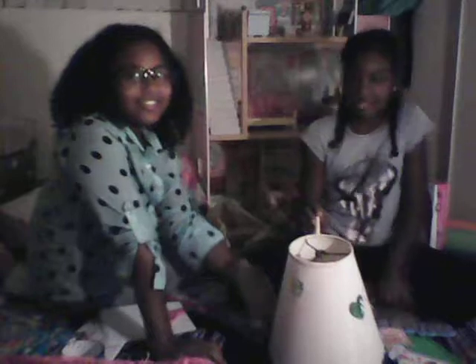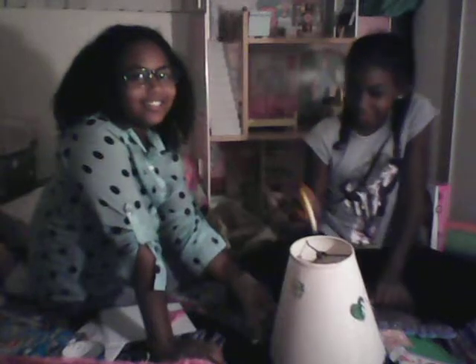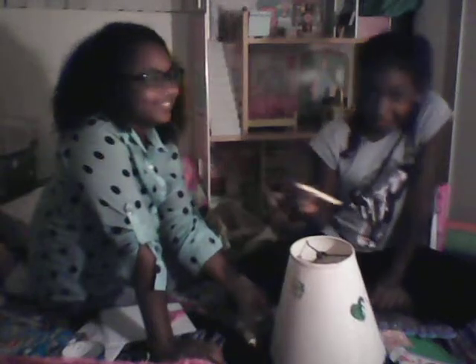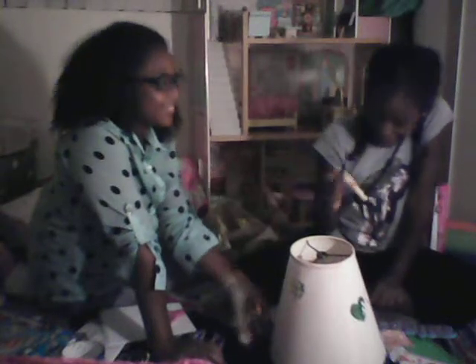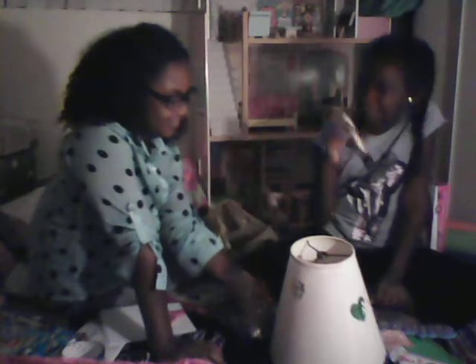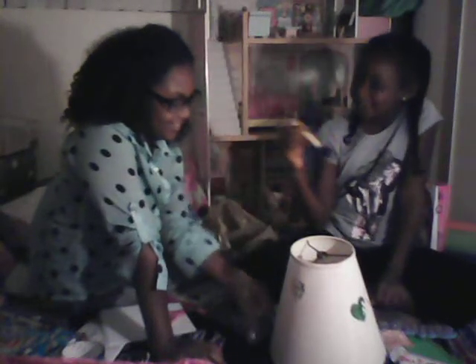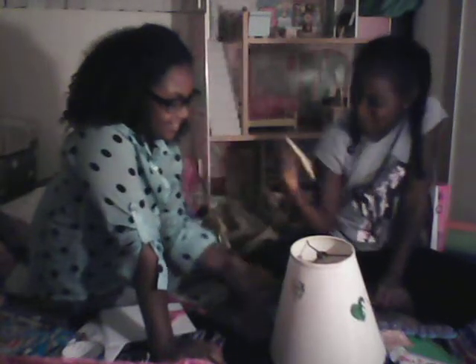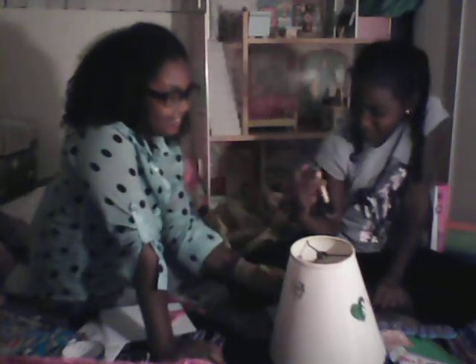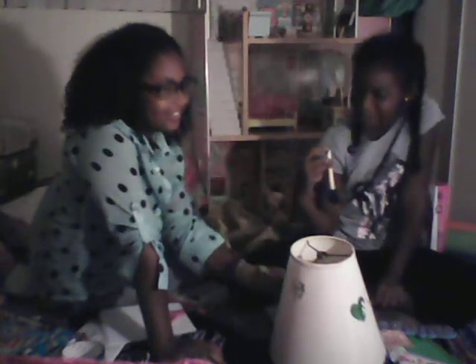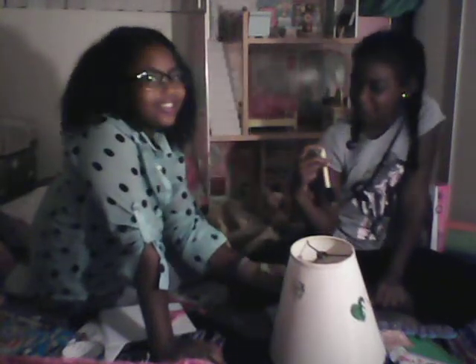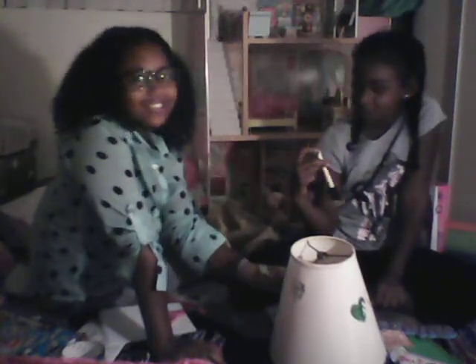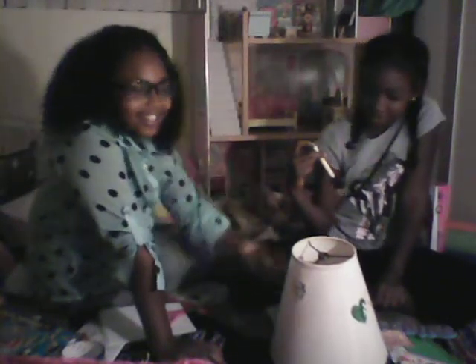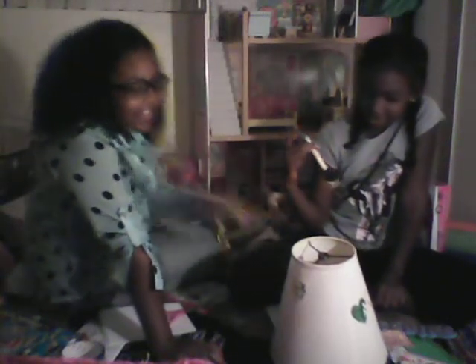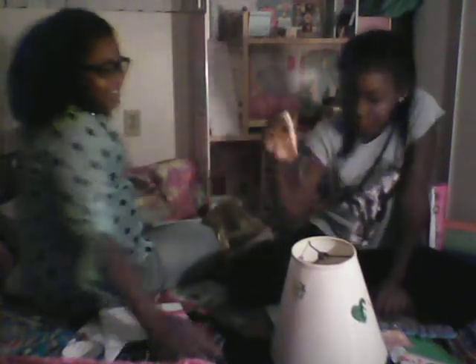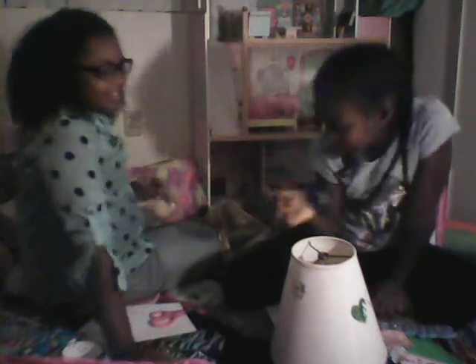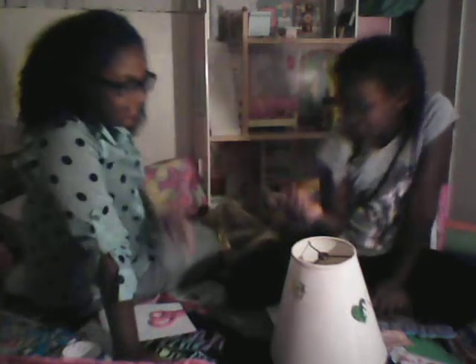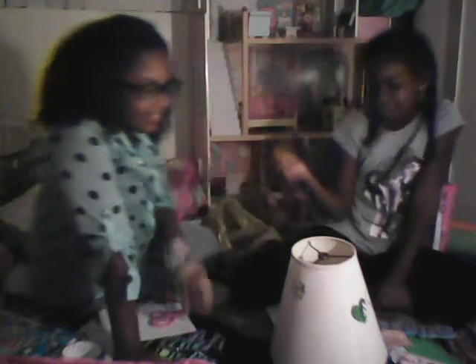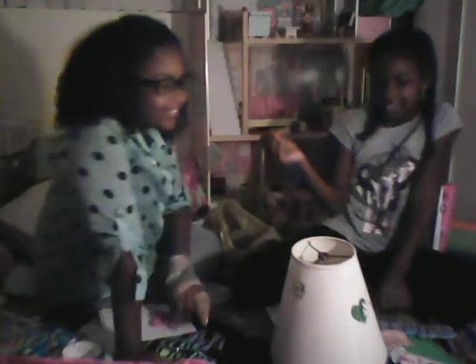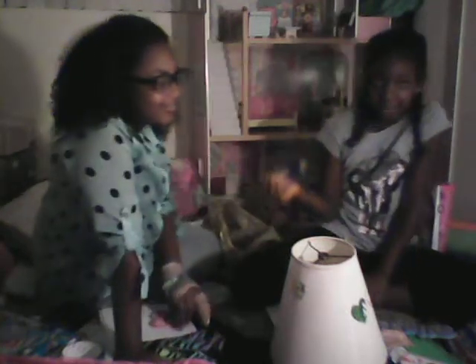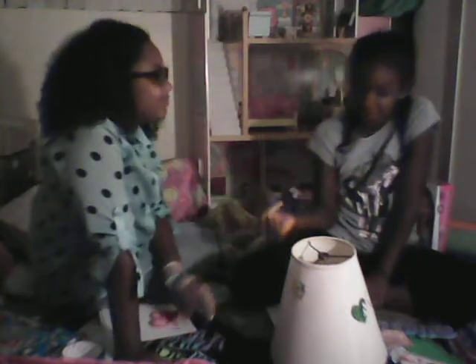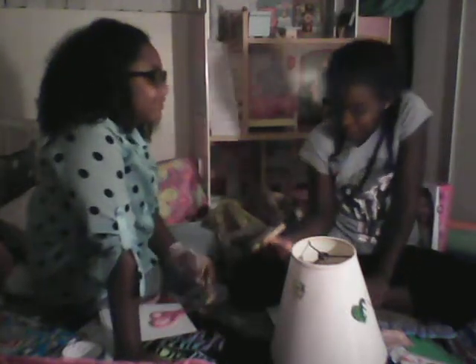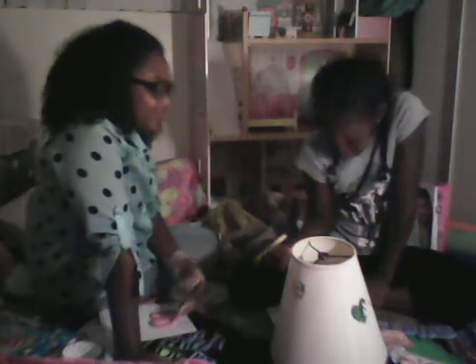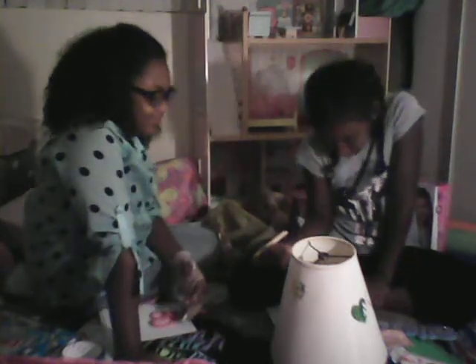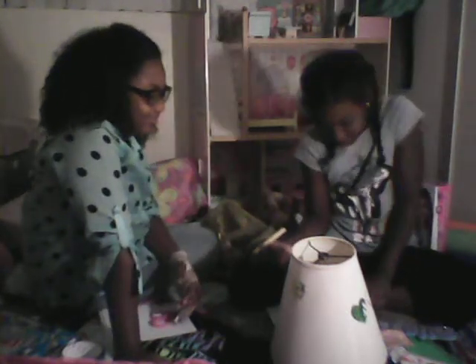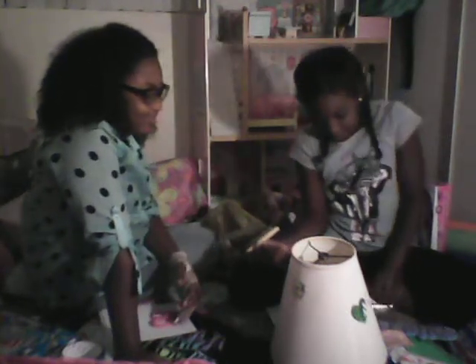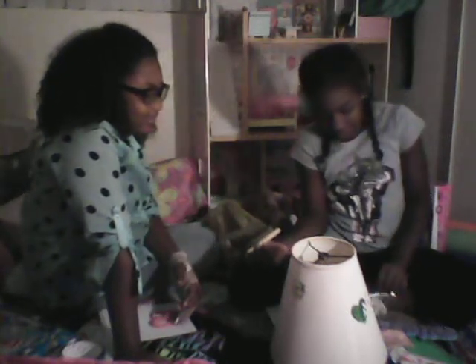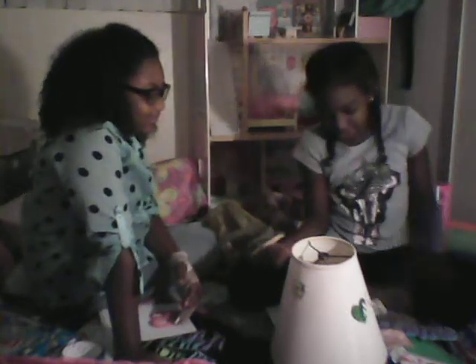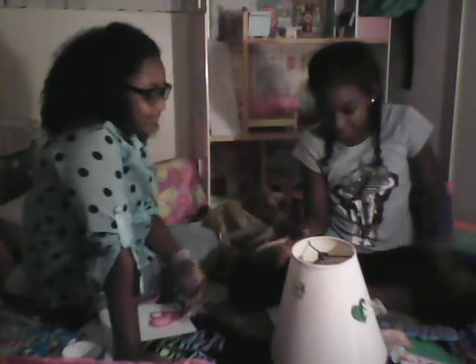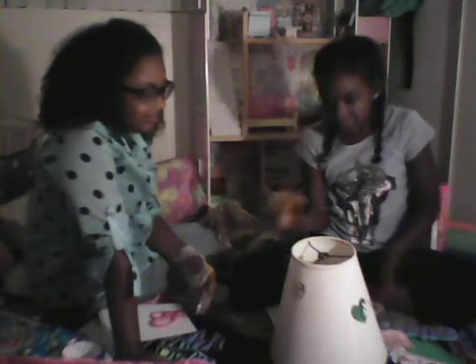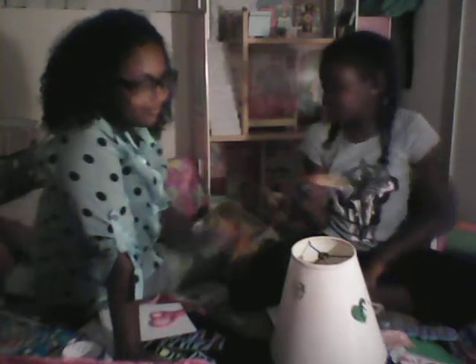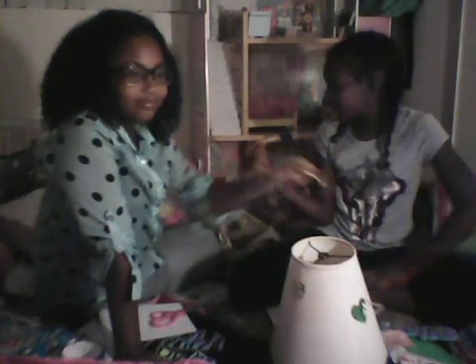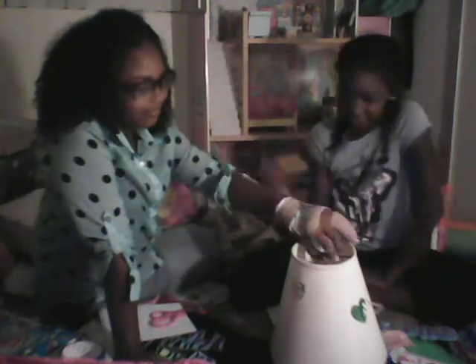My name is Ava. And I am Danielle. Sorry about the mess, but today's my birthday and we're going to be showing you what we can make with all these gifts.